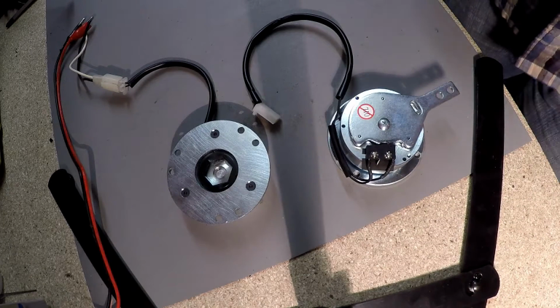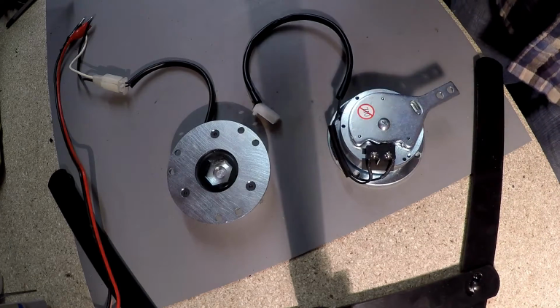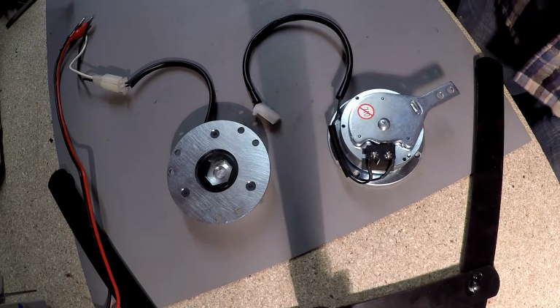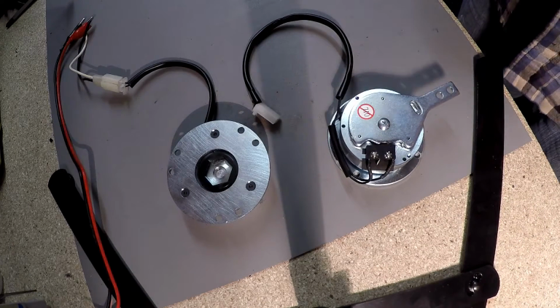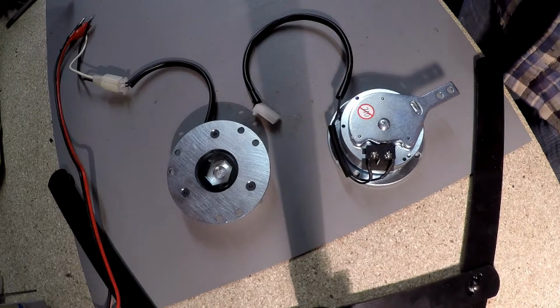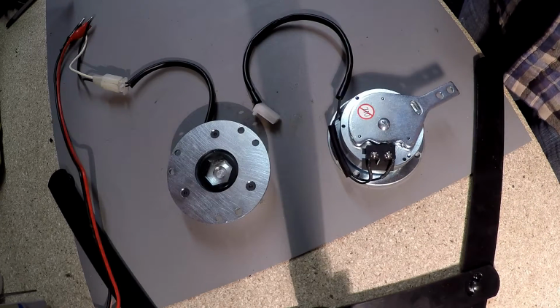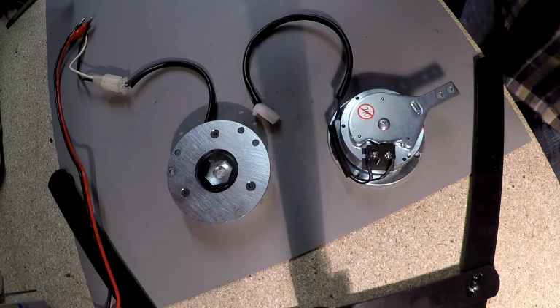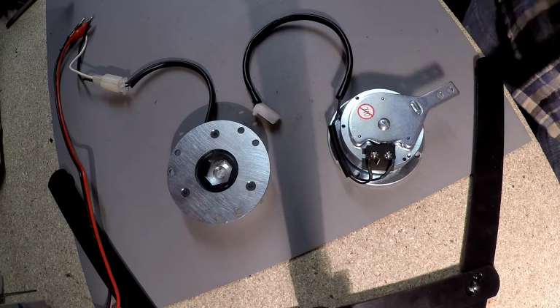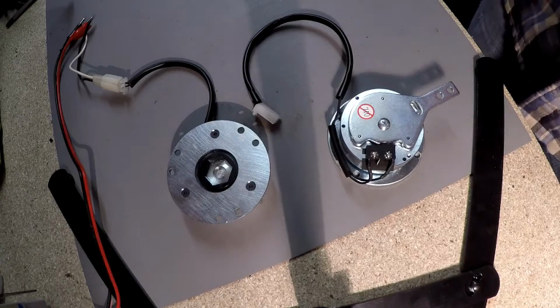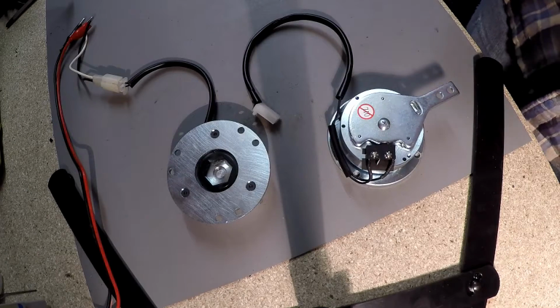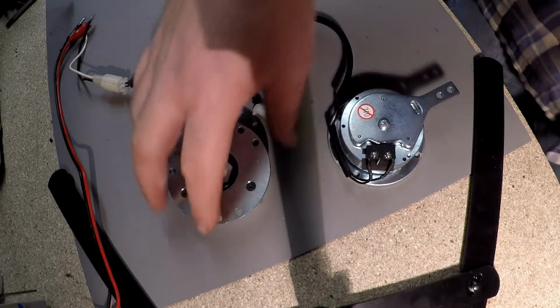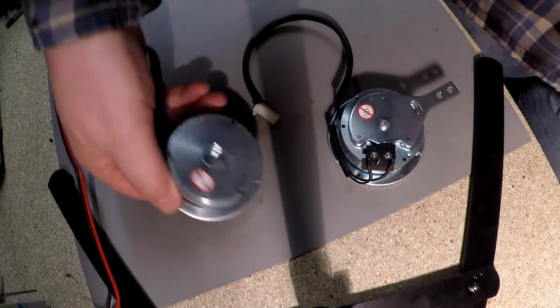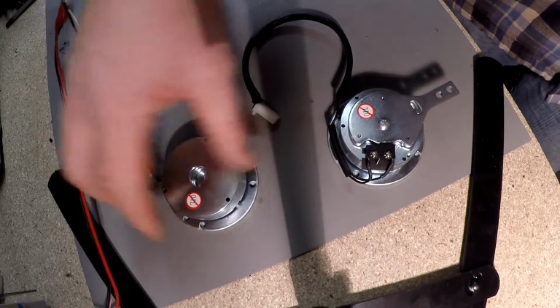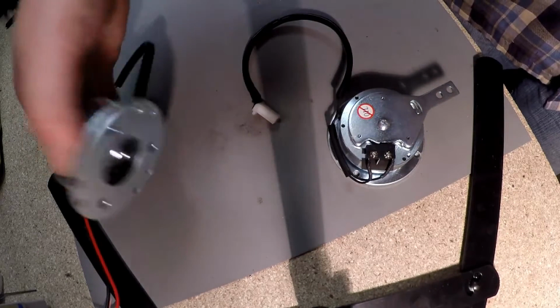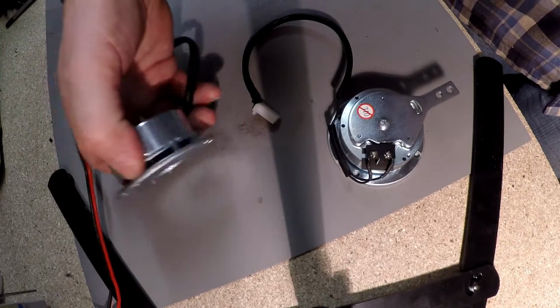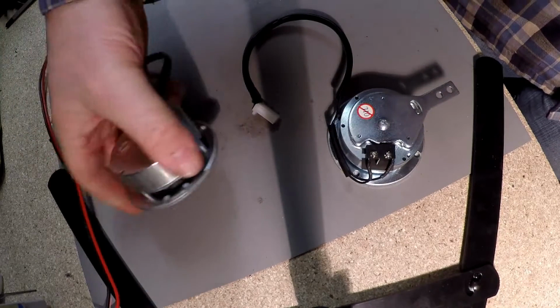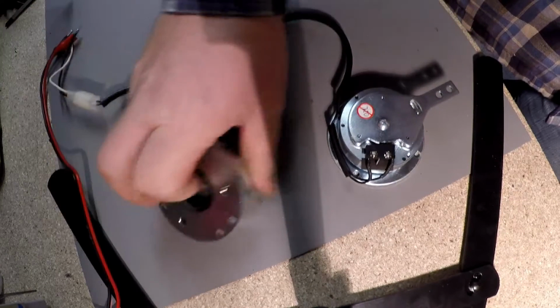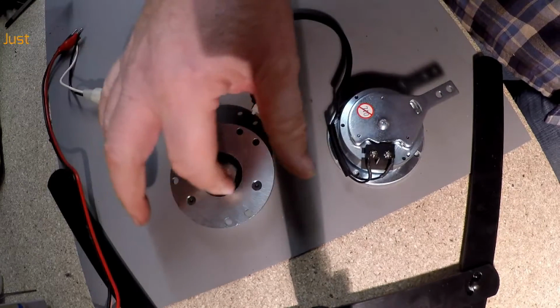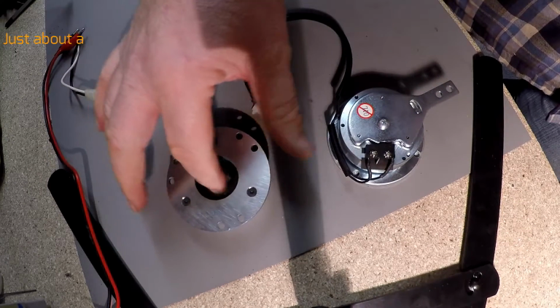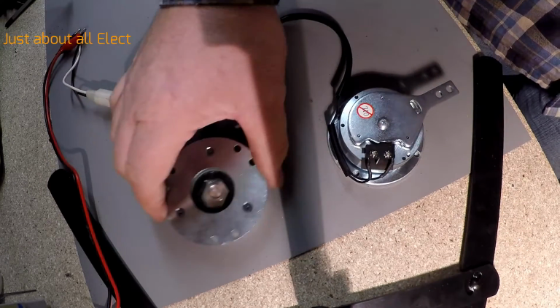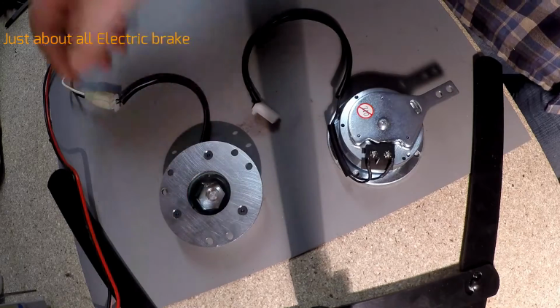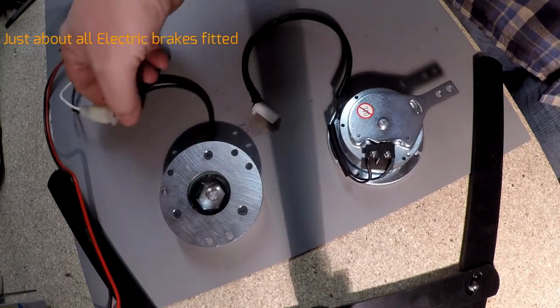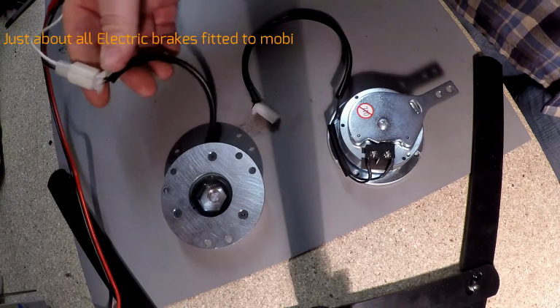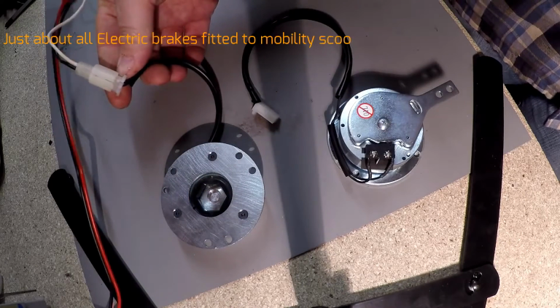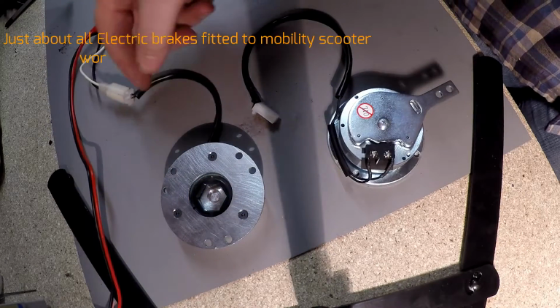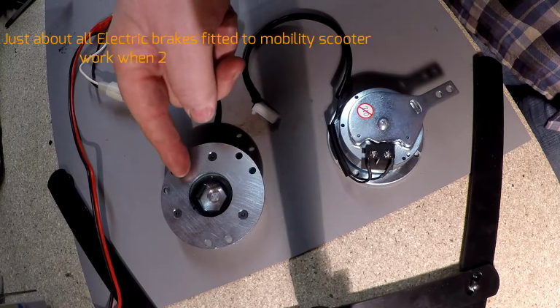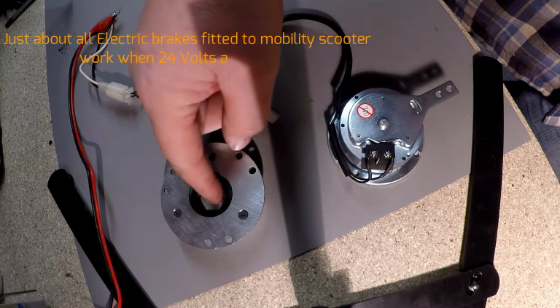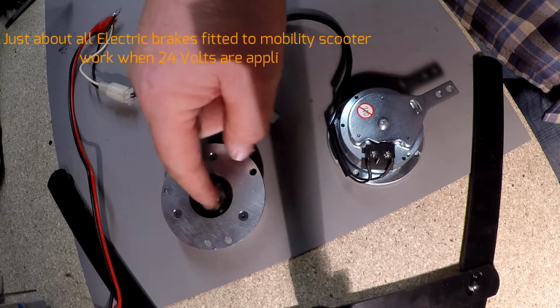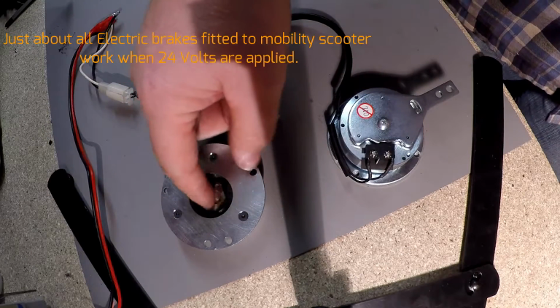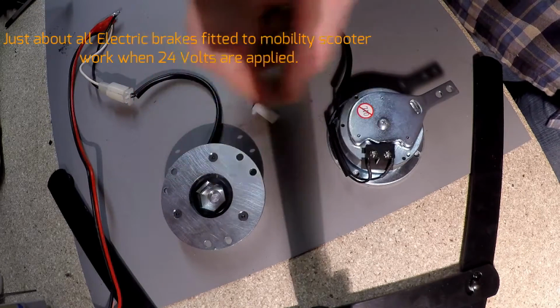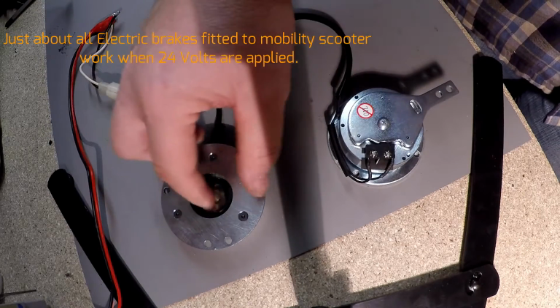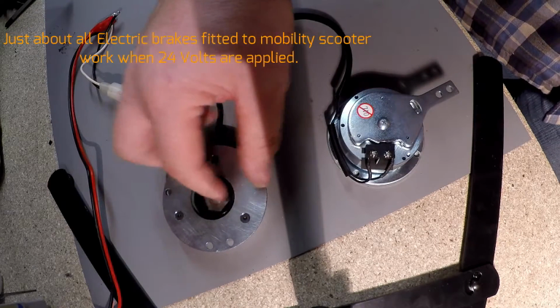There are quite a few ways to test an electric brake to make sure it's working. These are new brakes, but you test new brakes exactly the same way as you test an old brake. You apply 24 volts to the brake and the disc moves freely, as you can see.